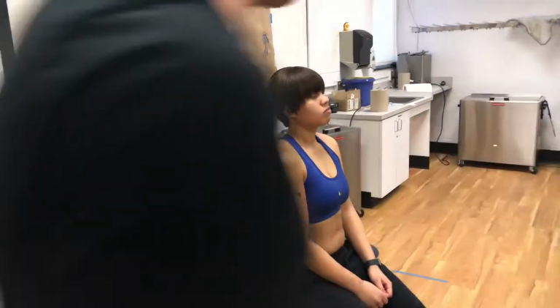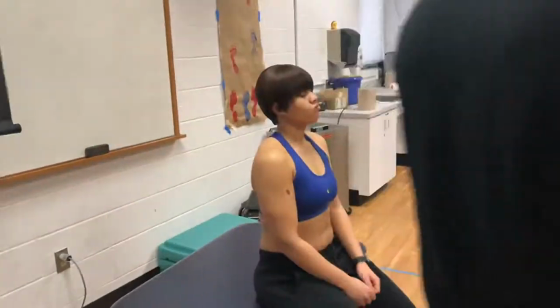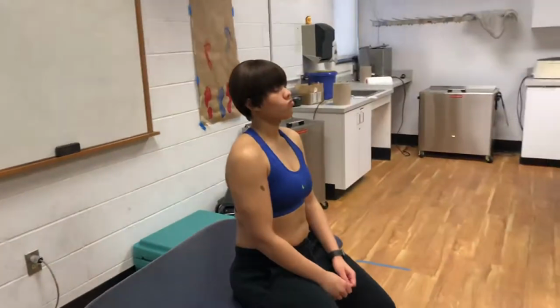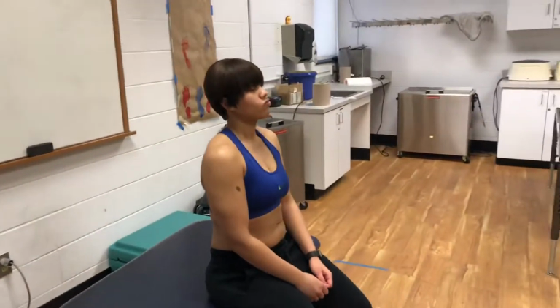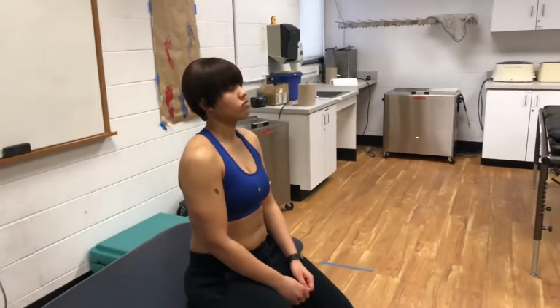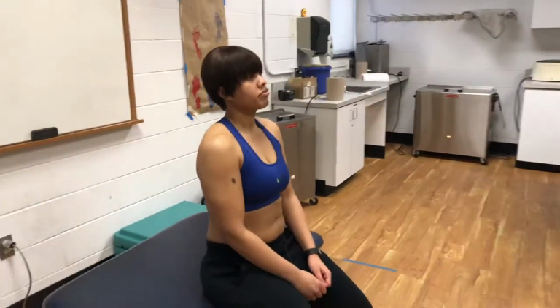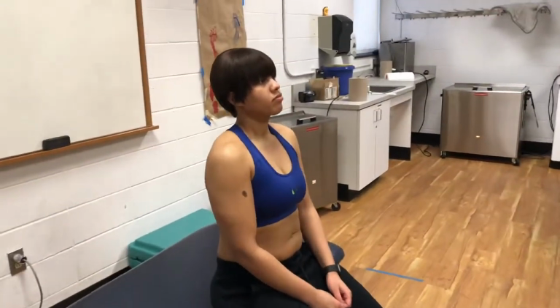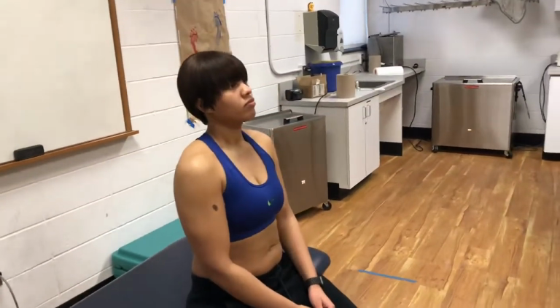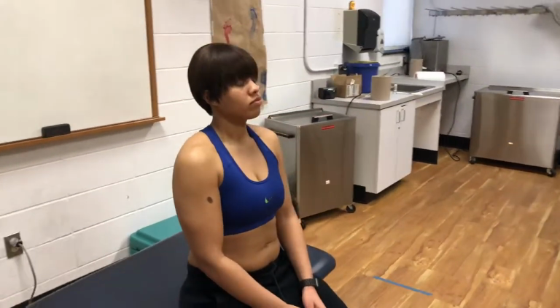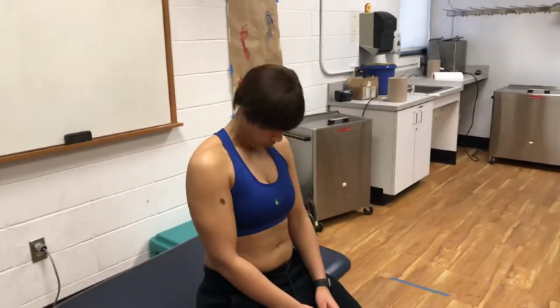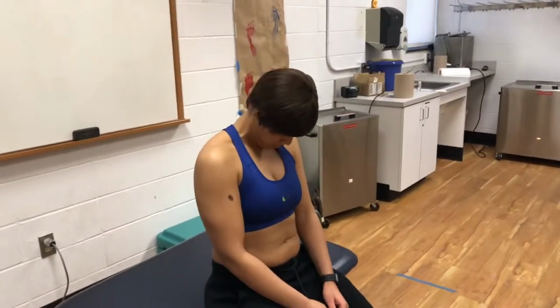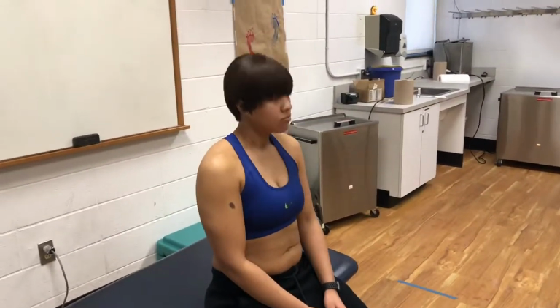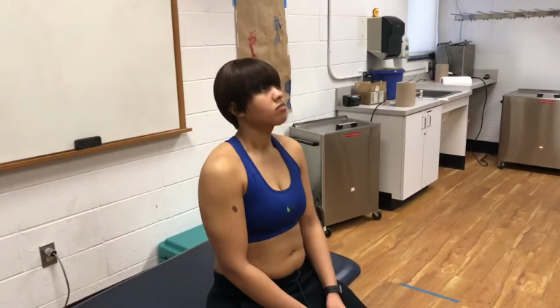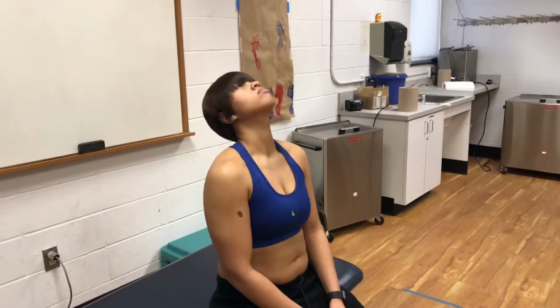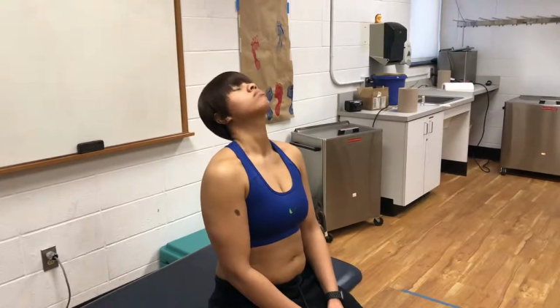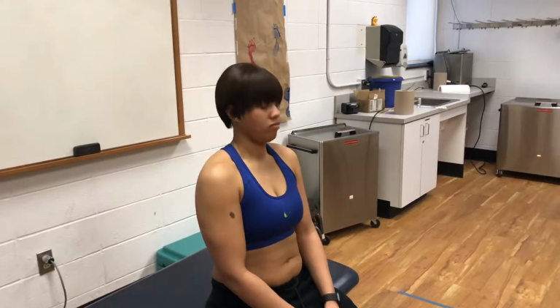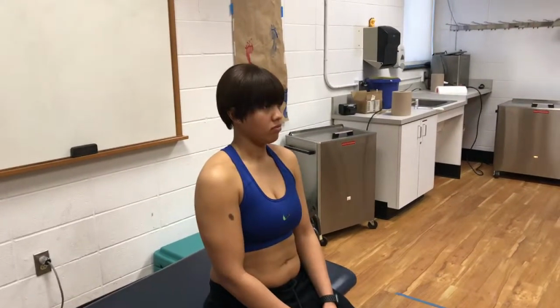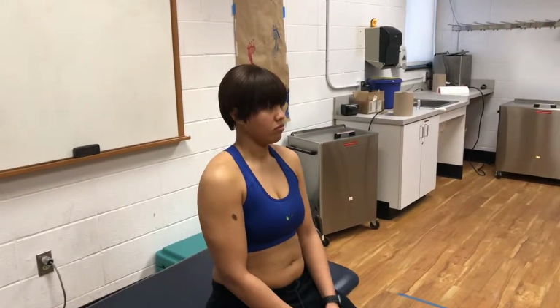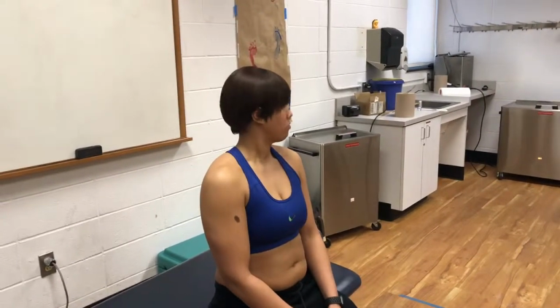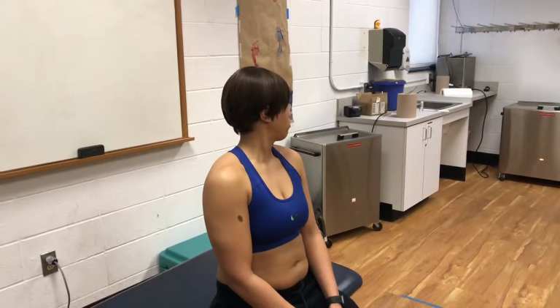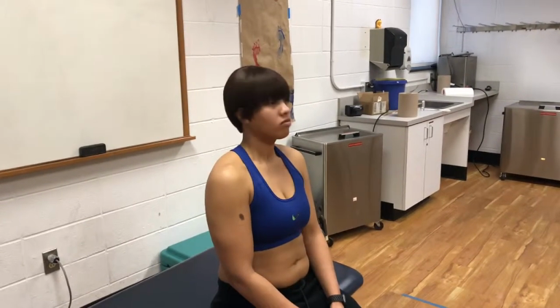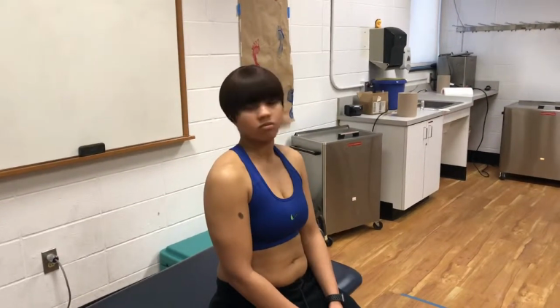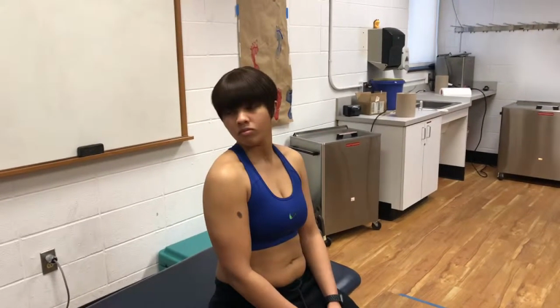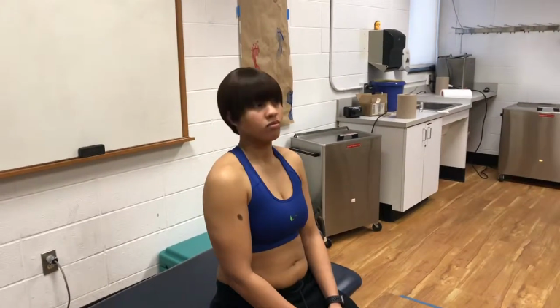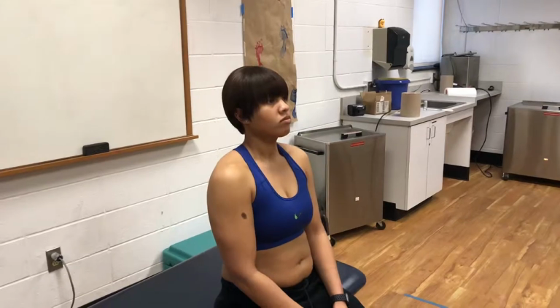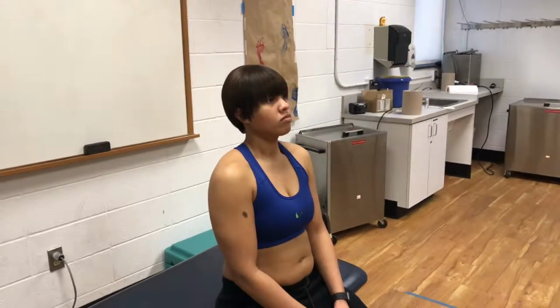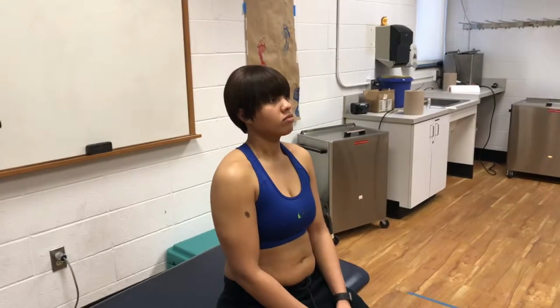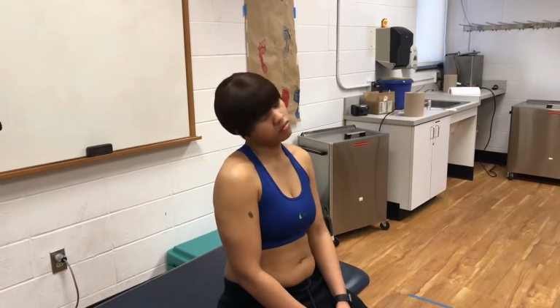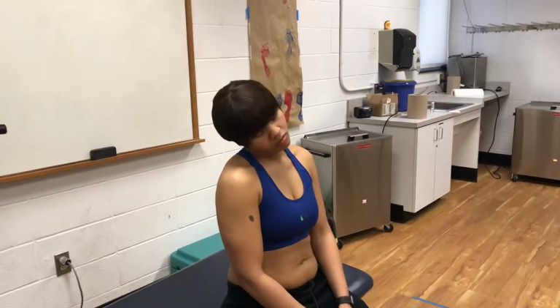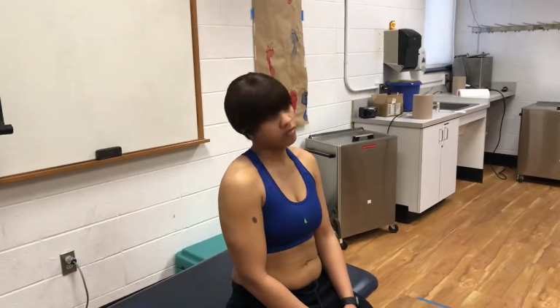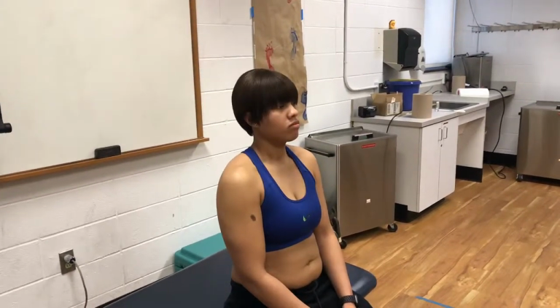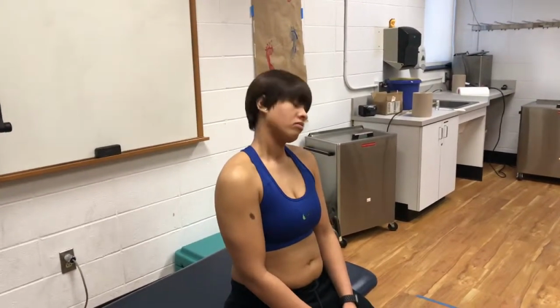Now I'm just going to have you do some motions. Can you look down at the floor? And then up at the ceiling? And then look to your left, look to your right. And then bring your right ear to your right shoulder, left ear to your left shoulder.